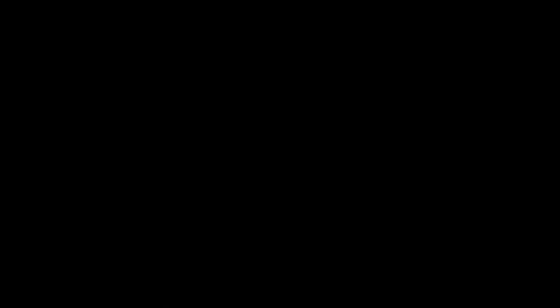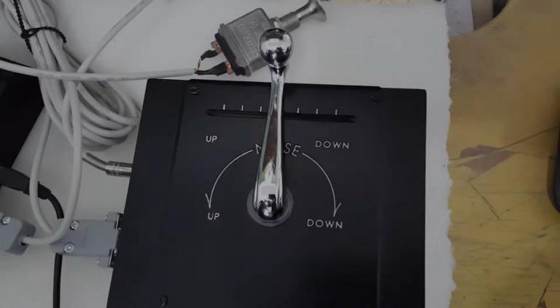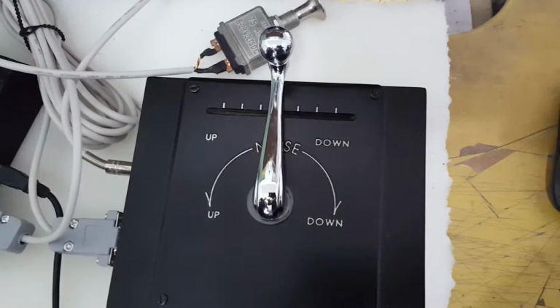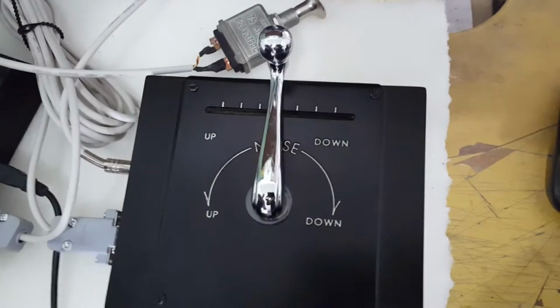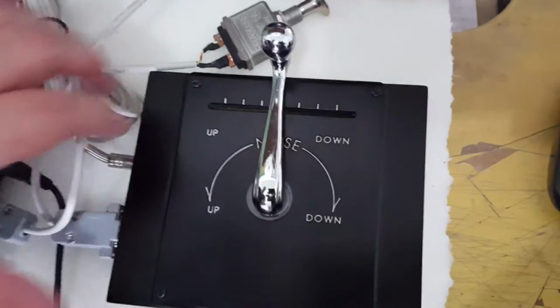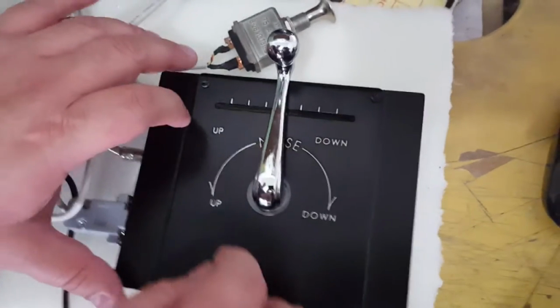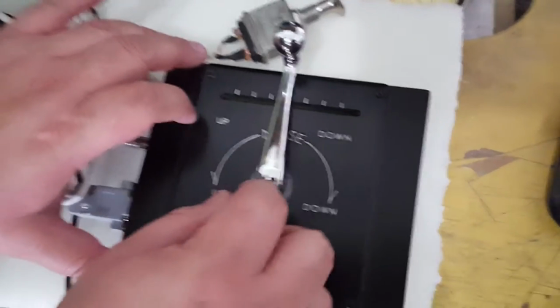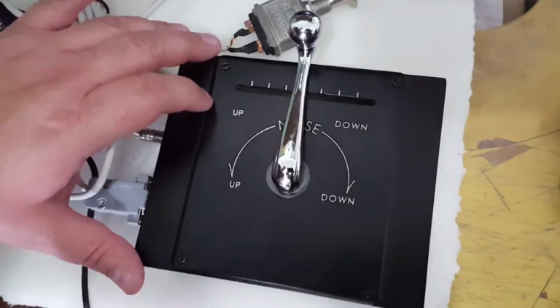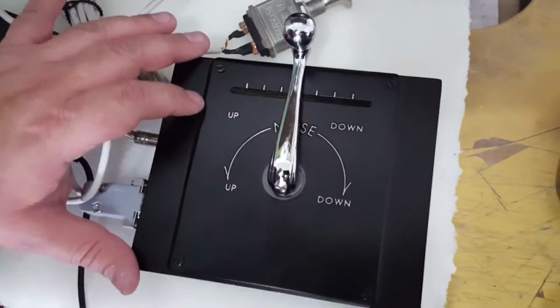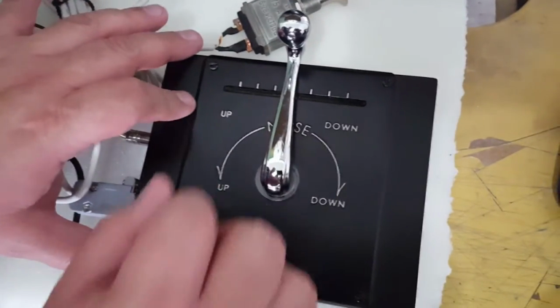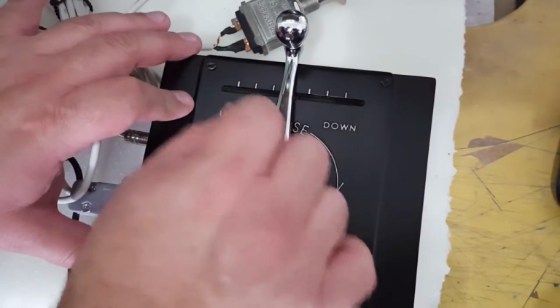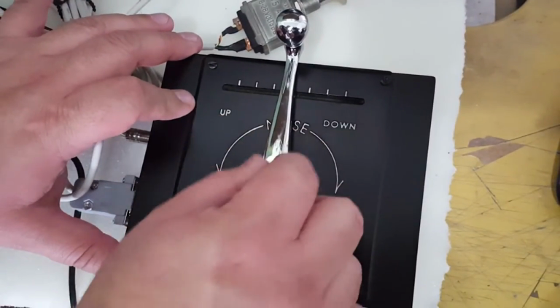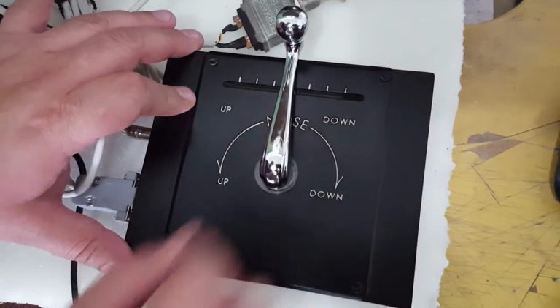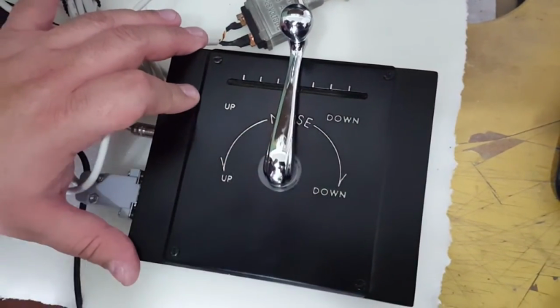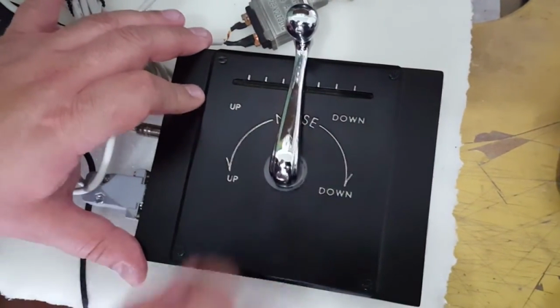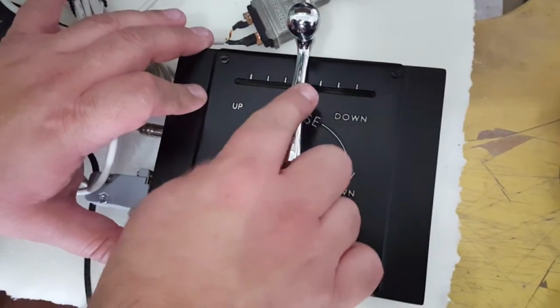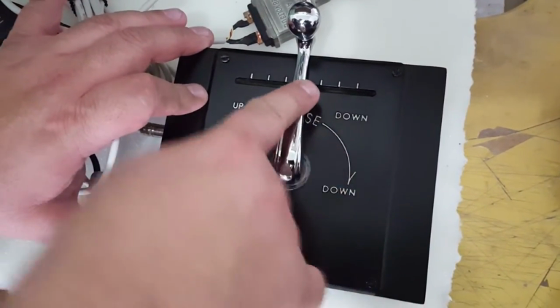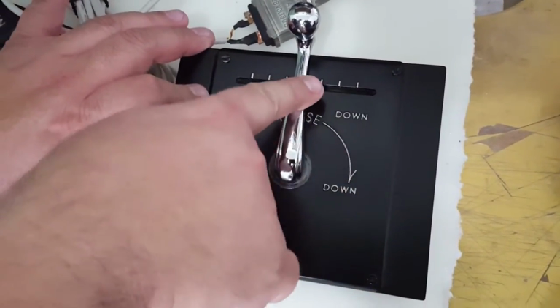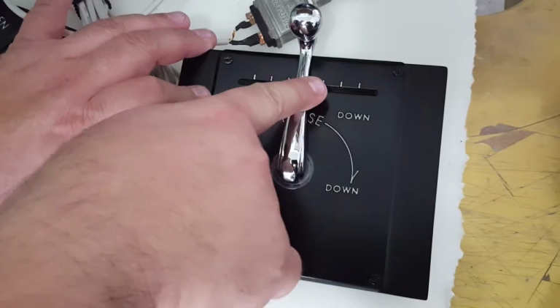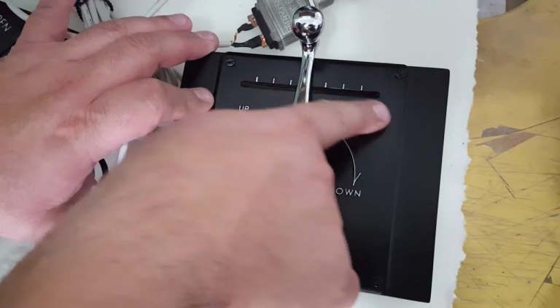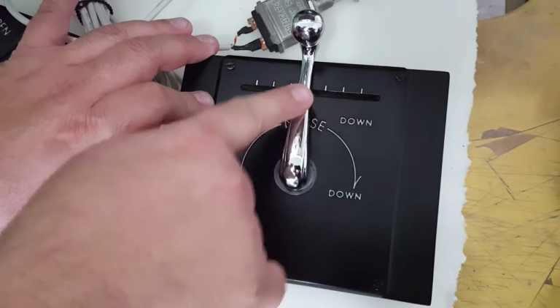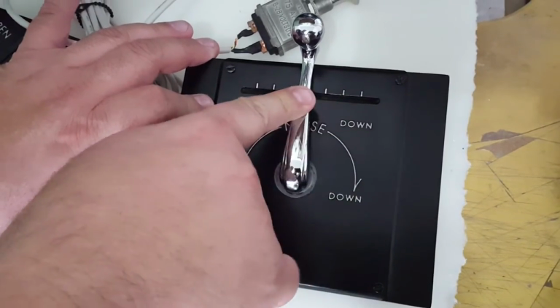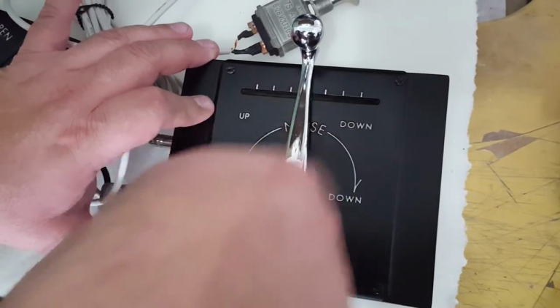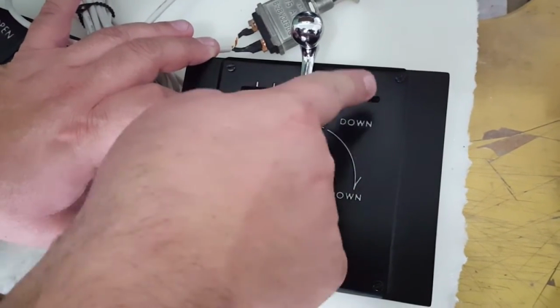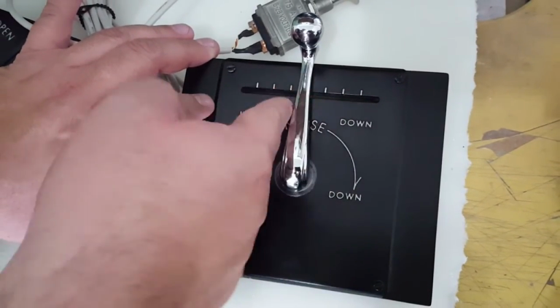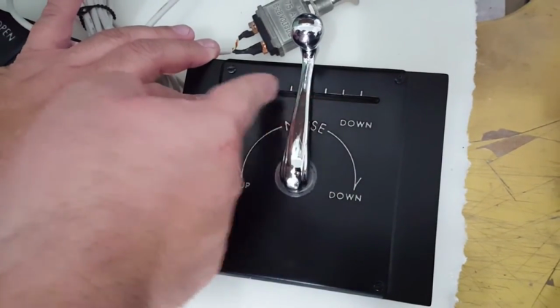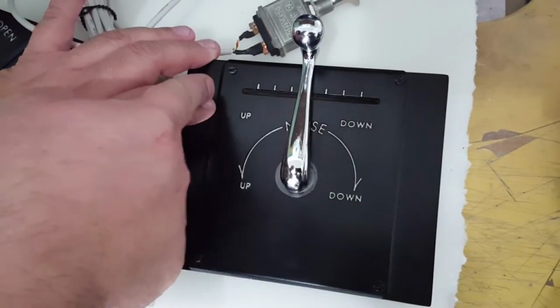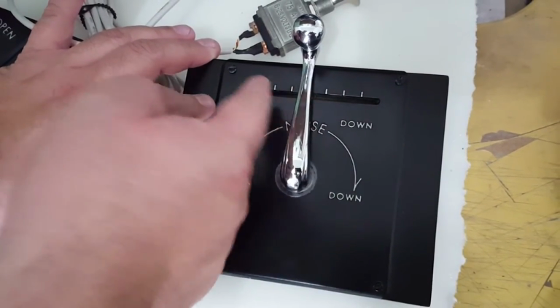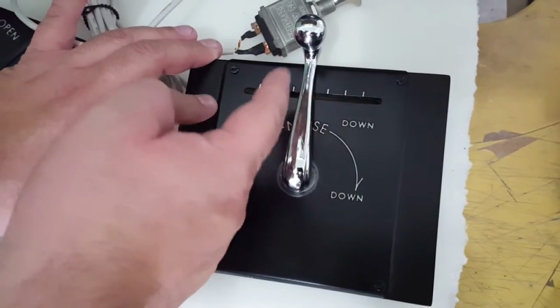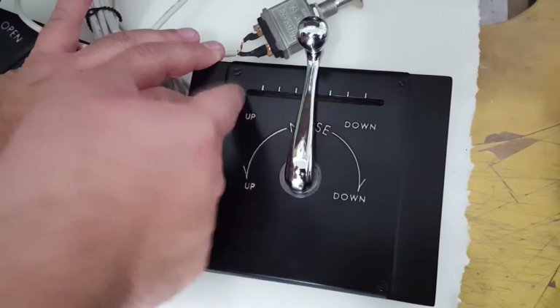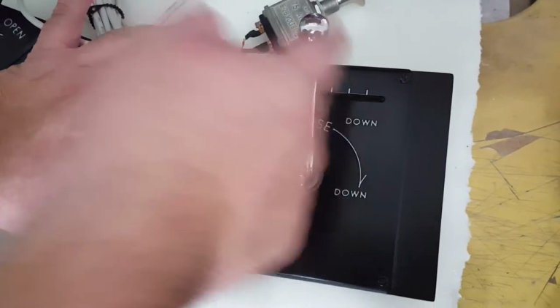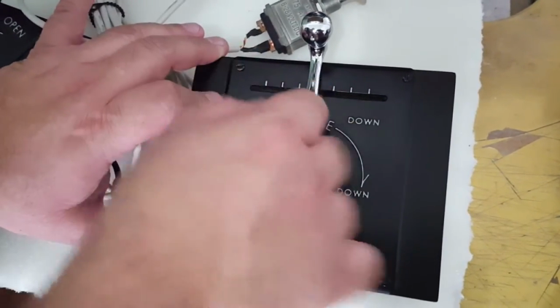This is a video showing the PA-18 trim. The trim goes all the way down six turns and all the way up six turns from the middle.